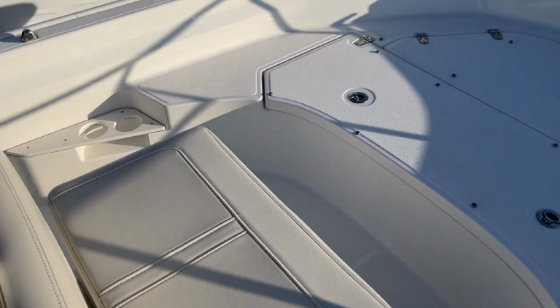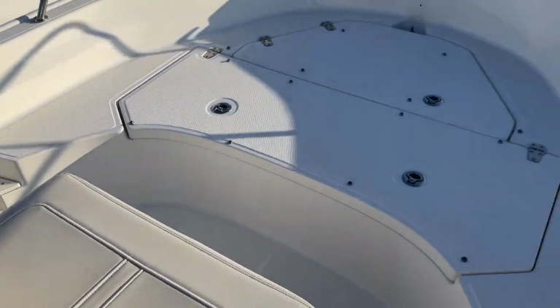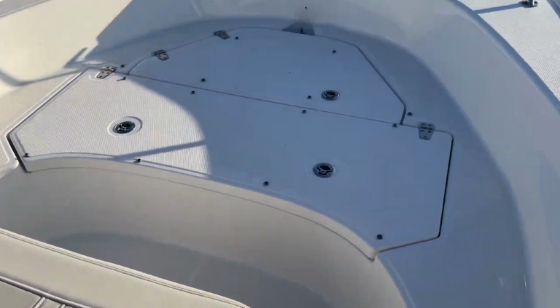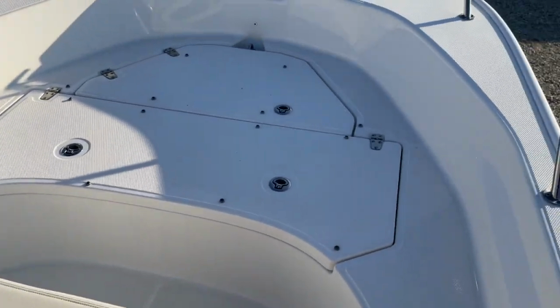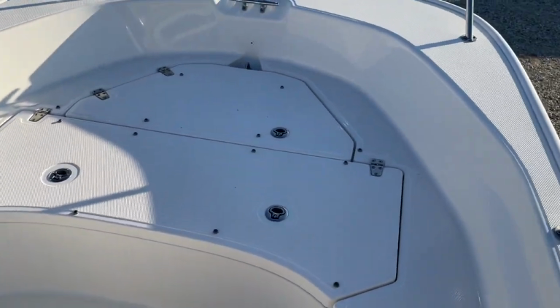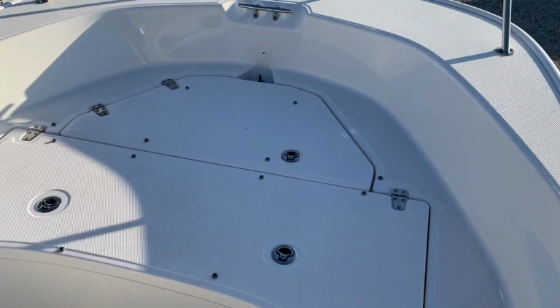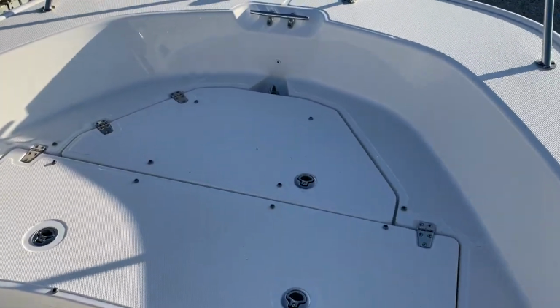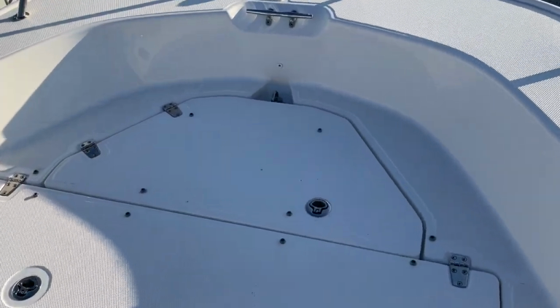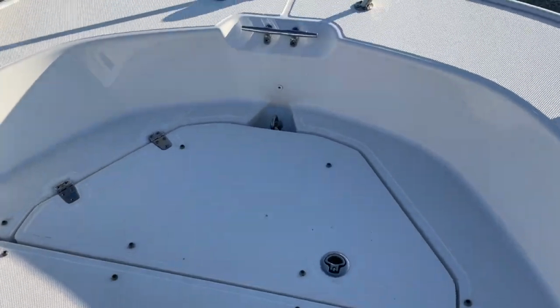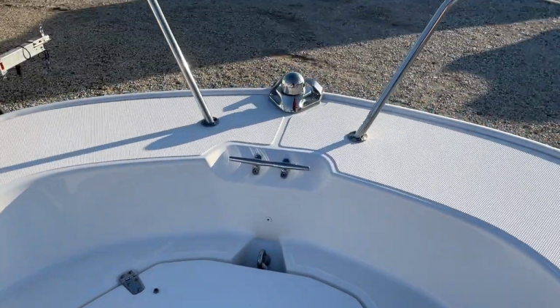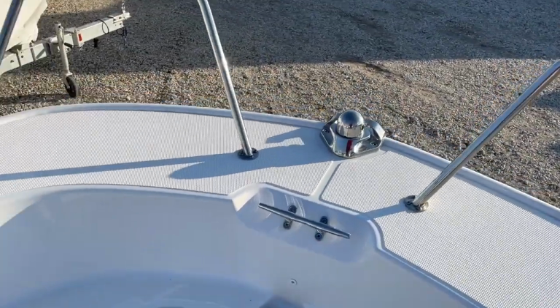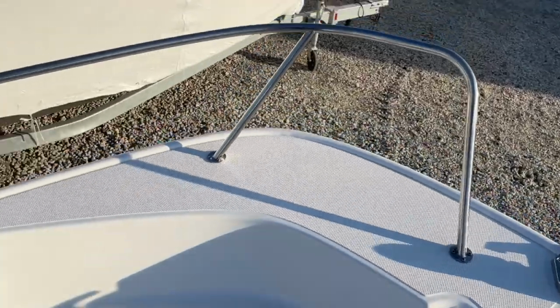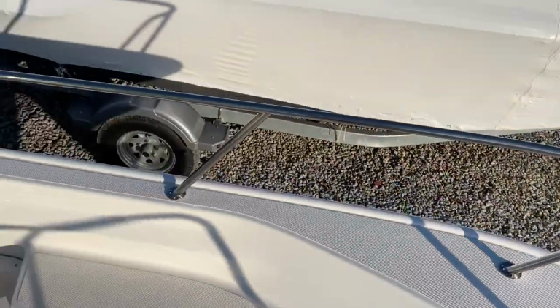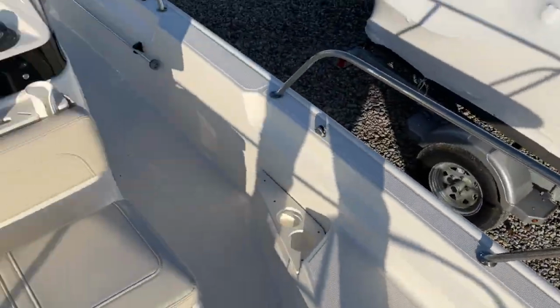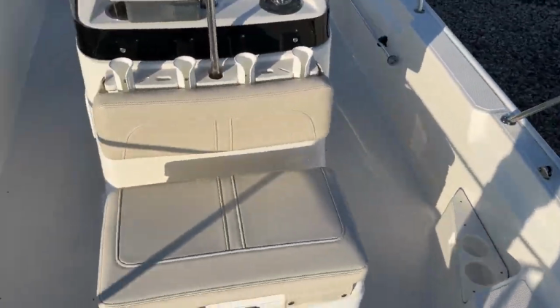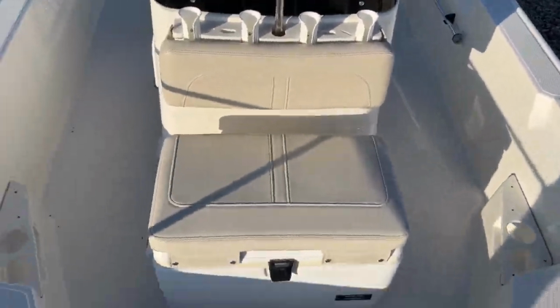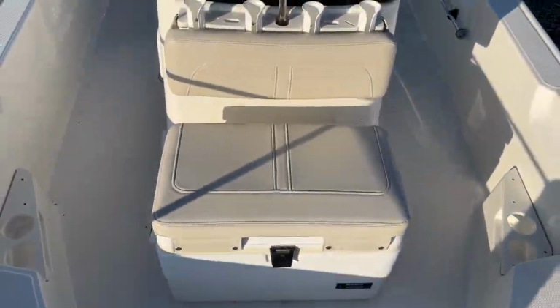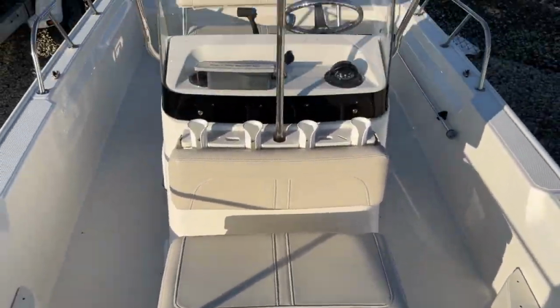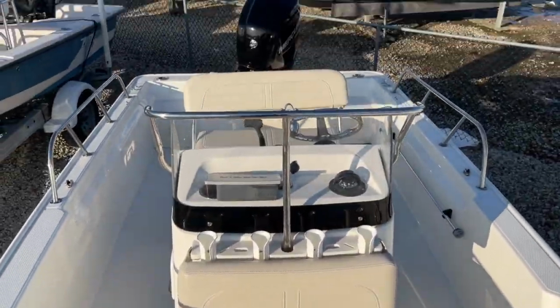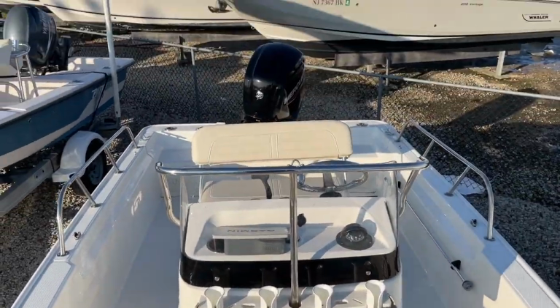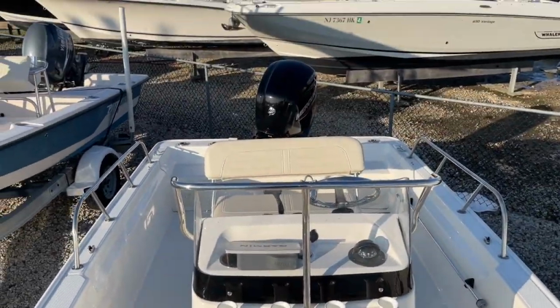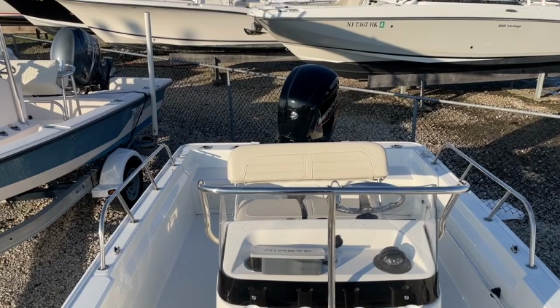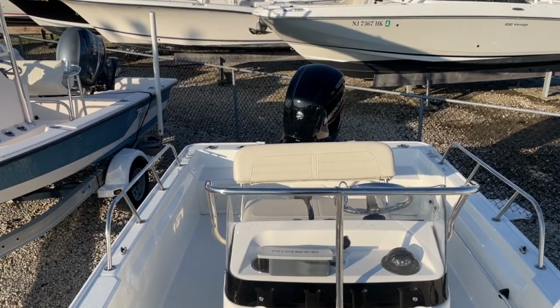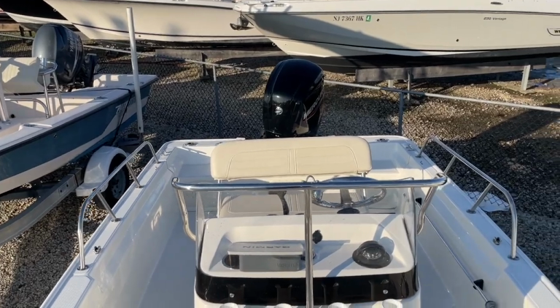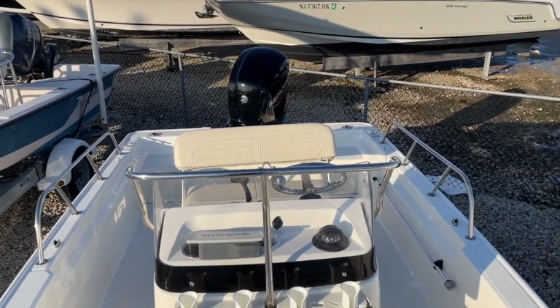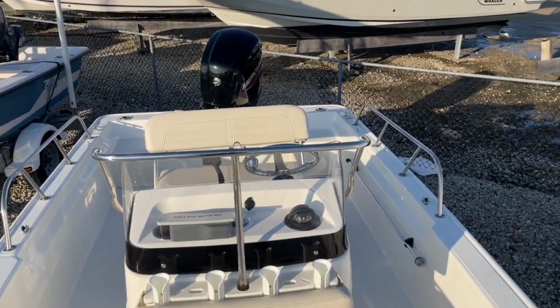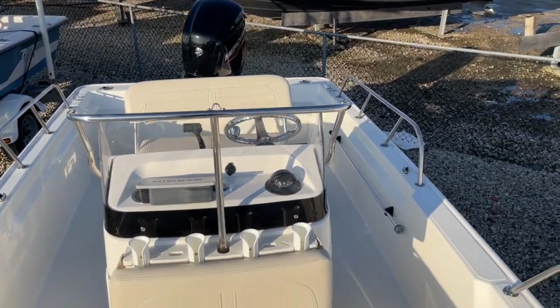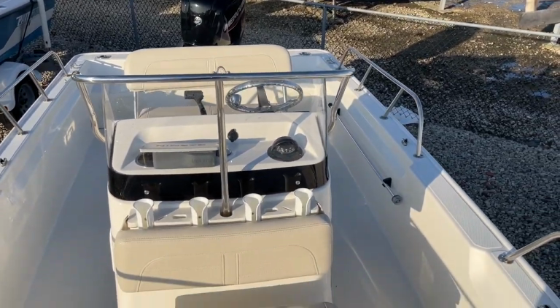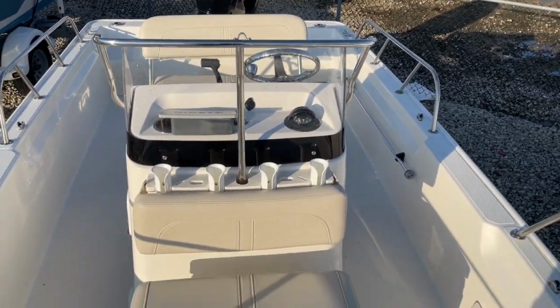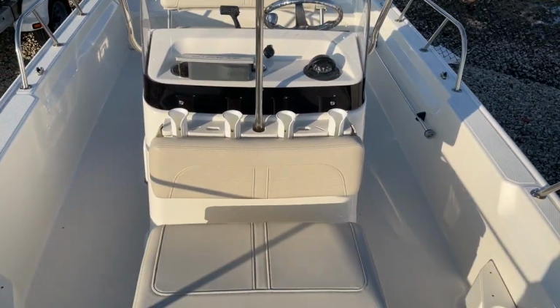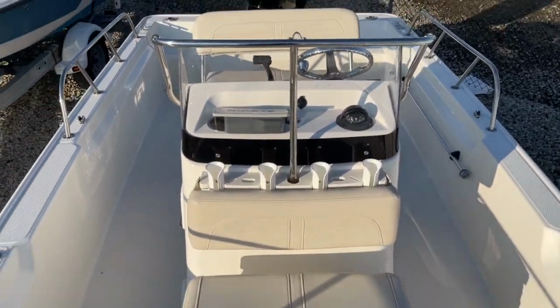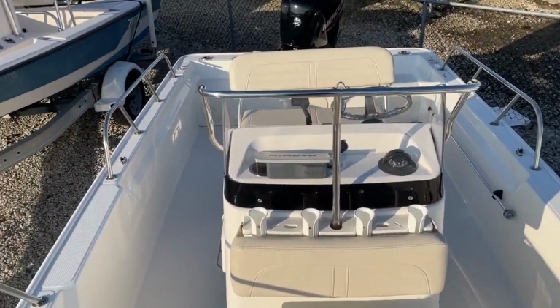There are cushions forward that are in storage. Anchor. The boat does have a Bimini top — not on it currently — that's black, and a full cover for the console.